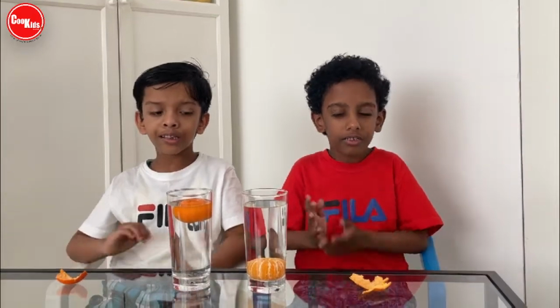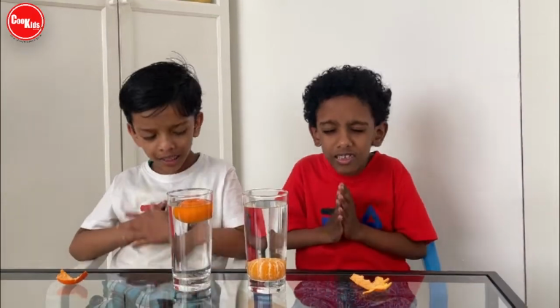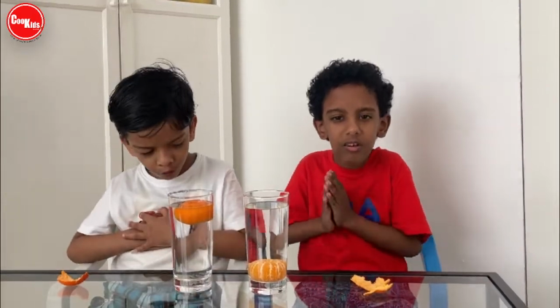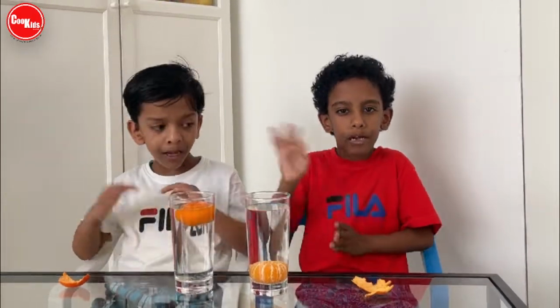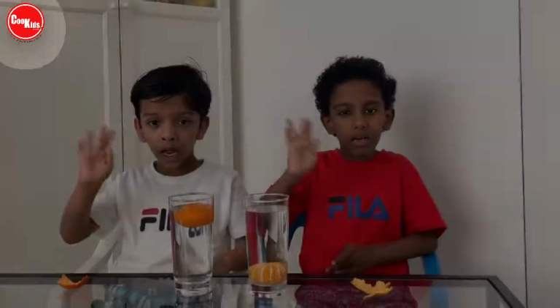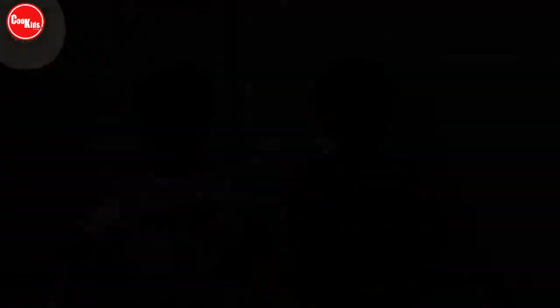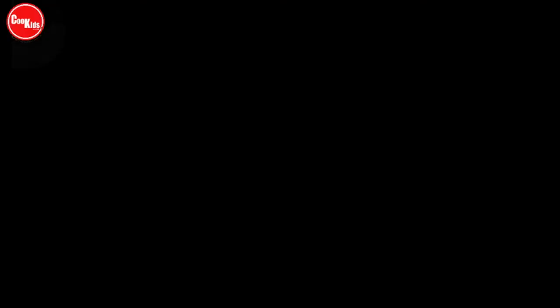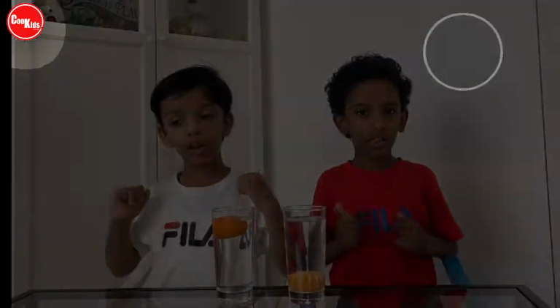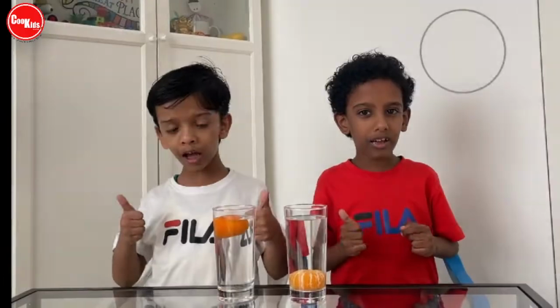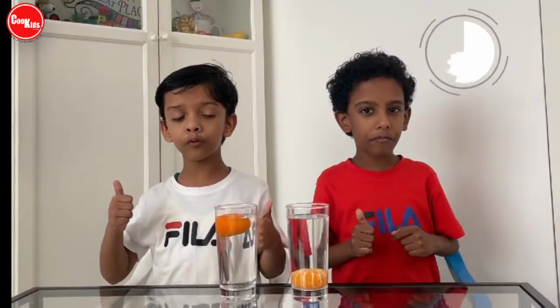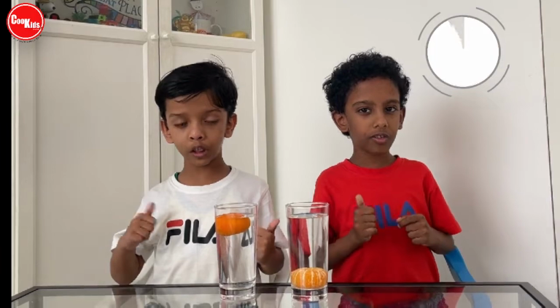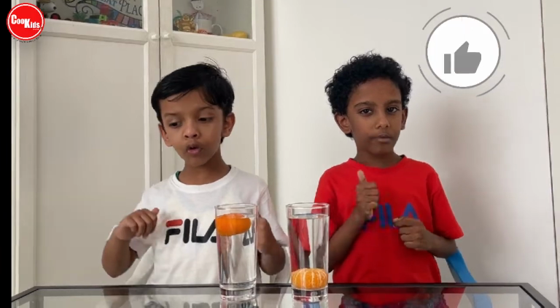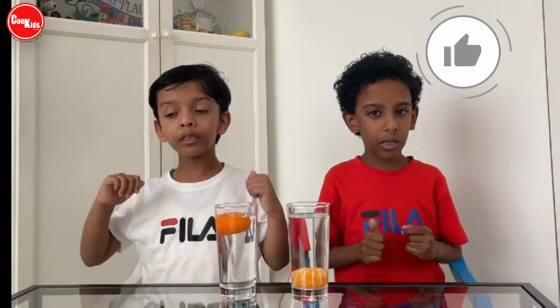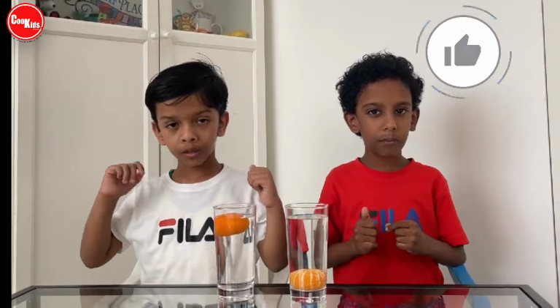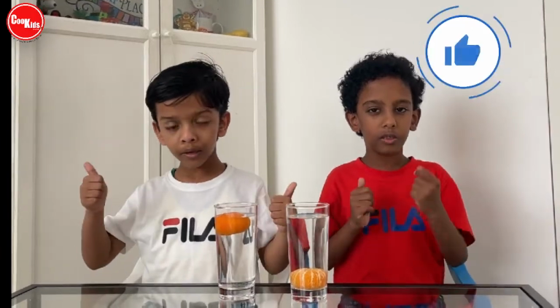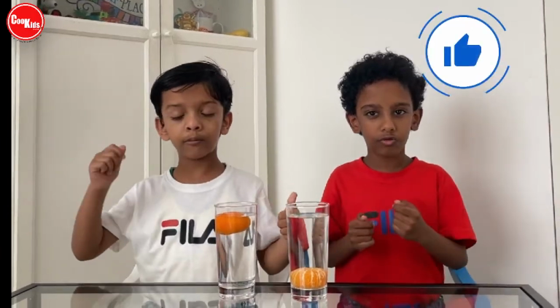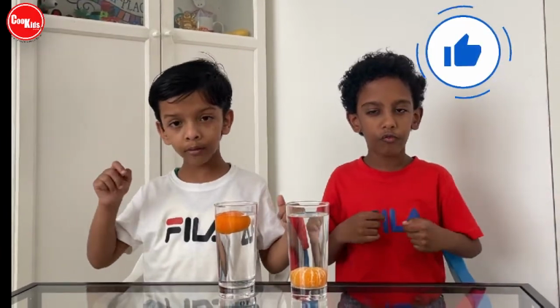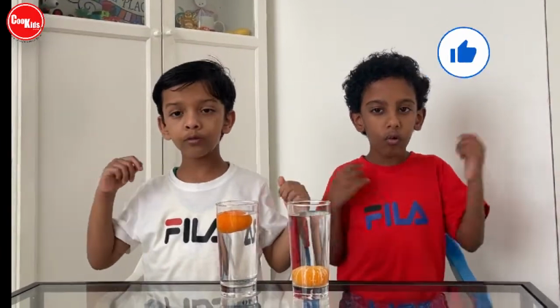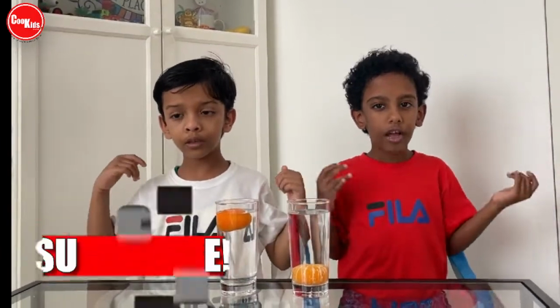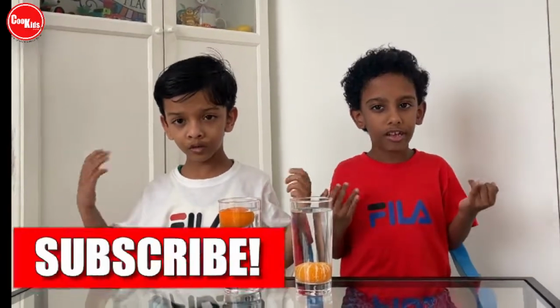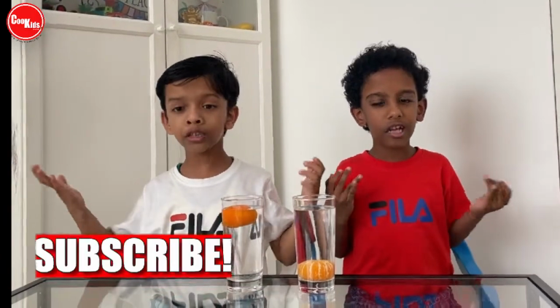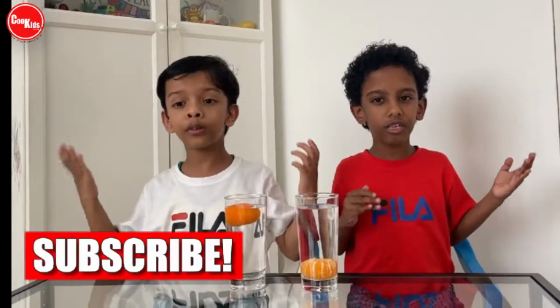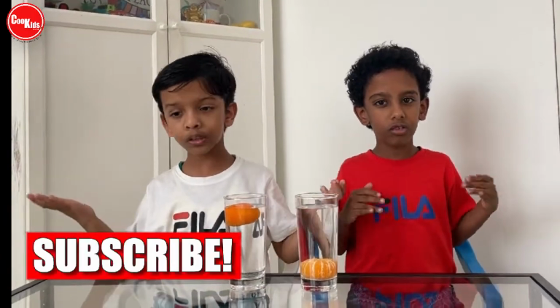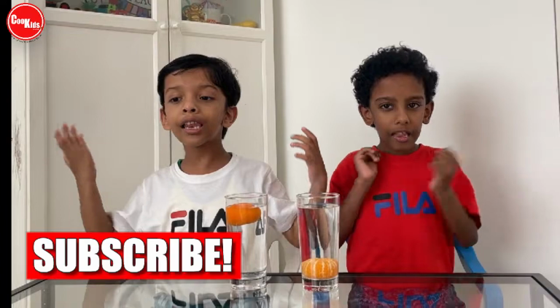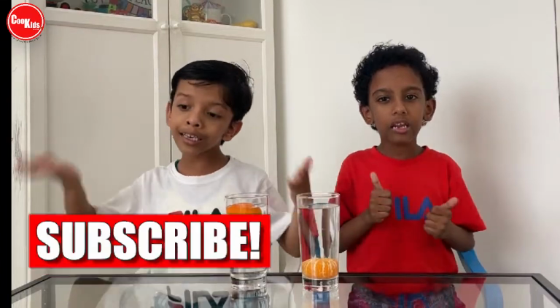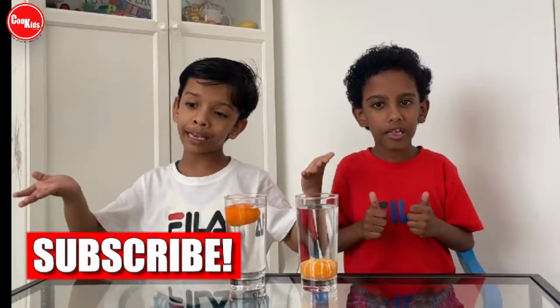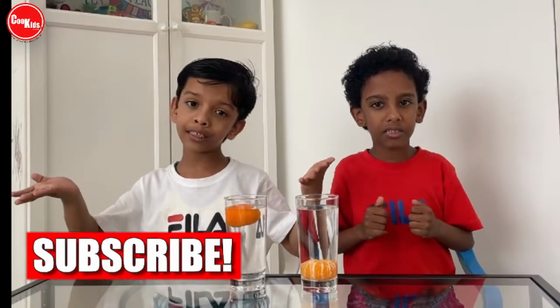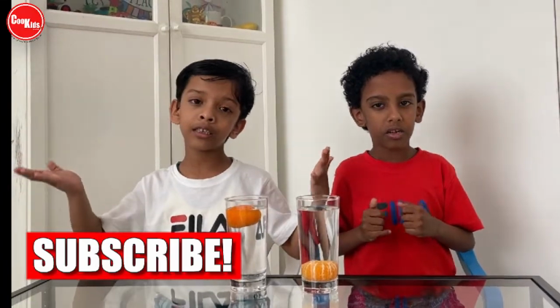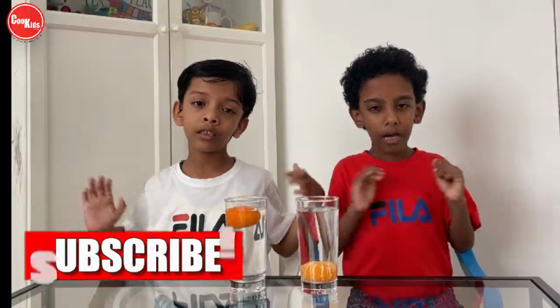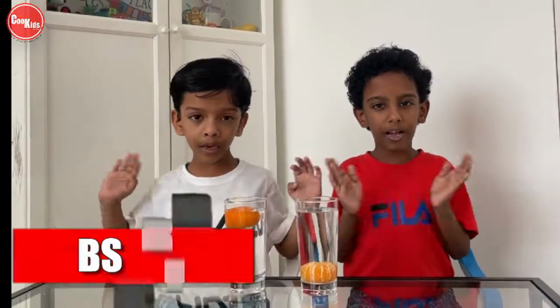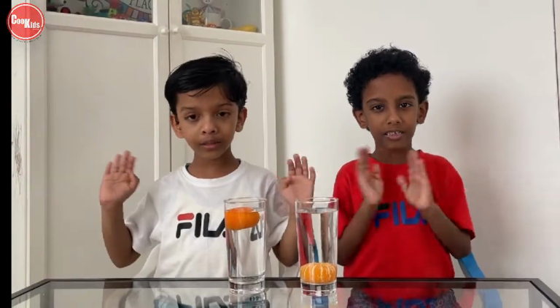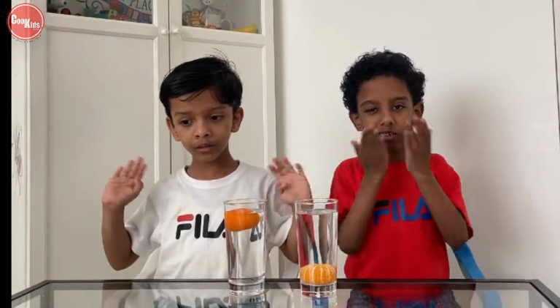Thank you! Bye bye! If you like our video, please thumbs up and subscribe for more educational videos and learning tips. Bye bye! See you!